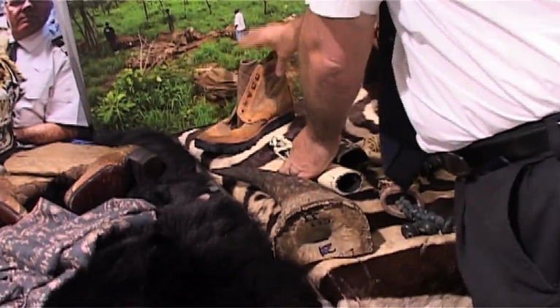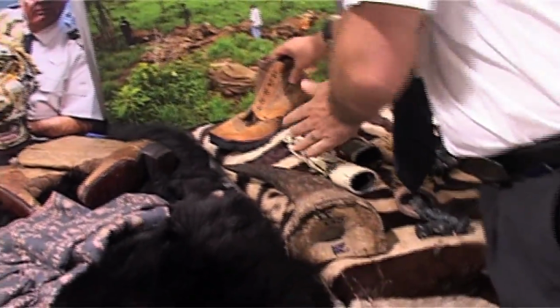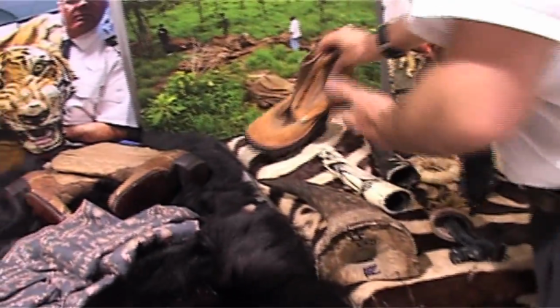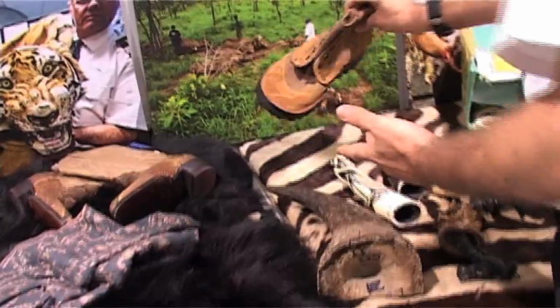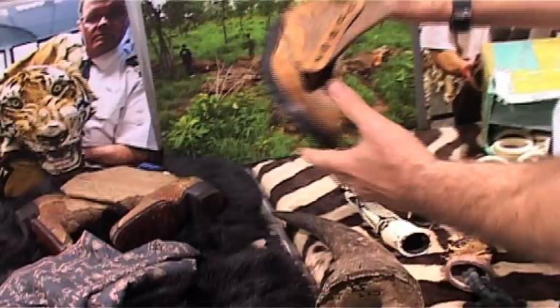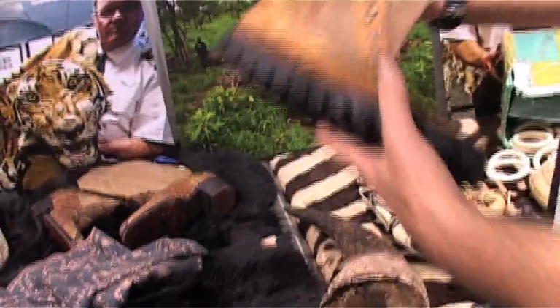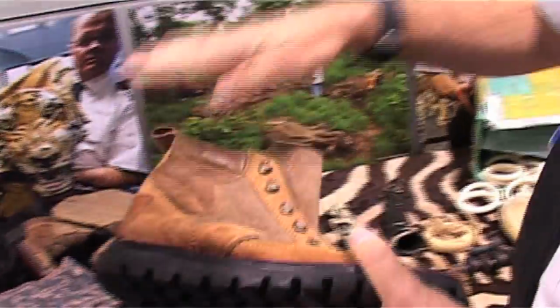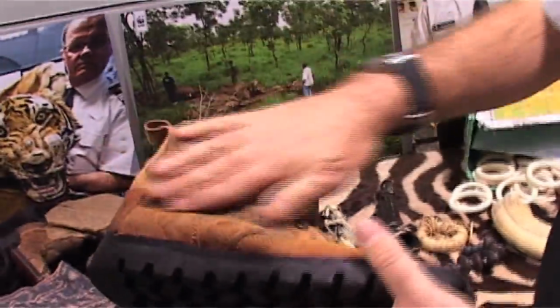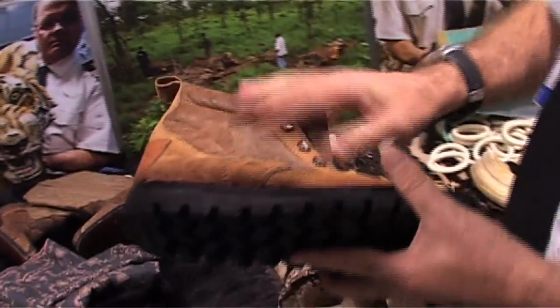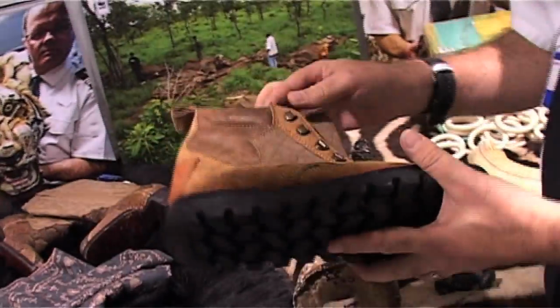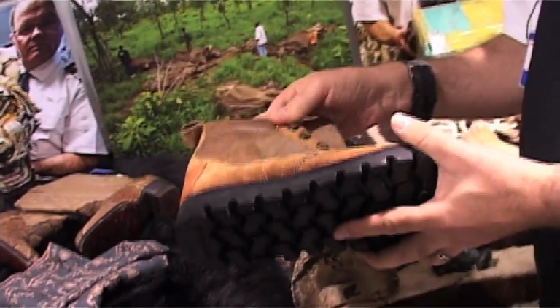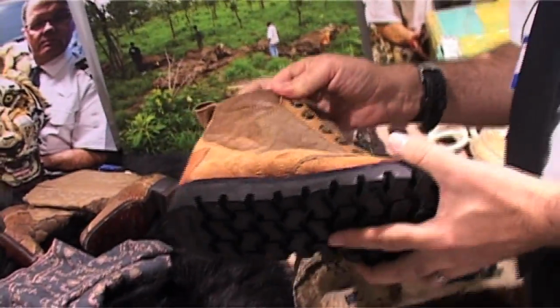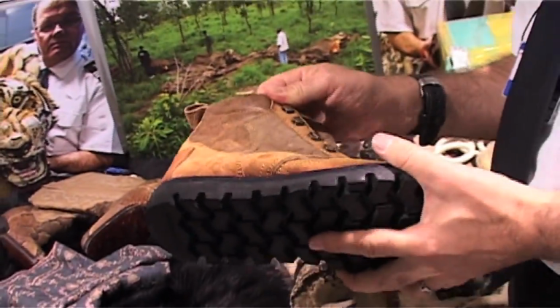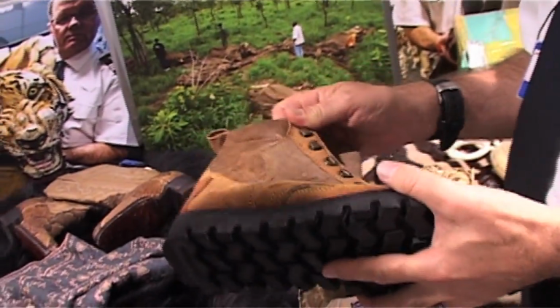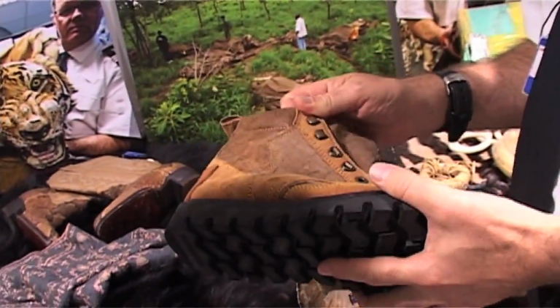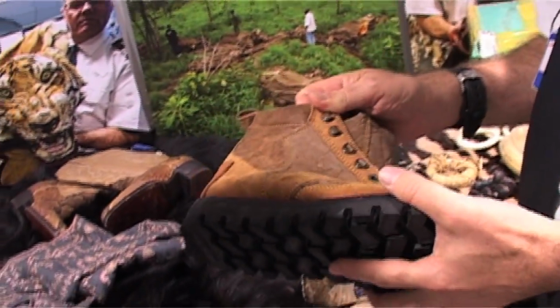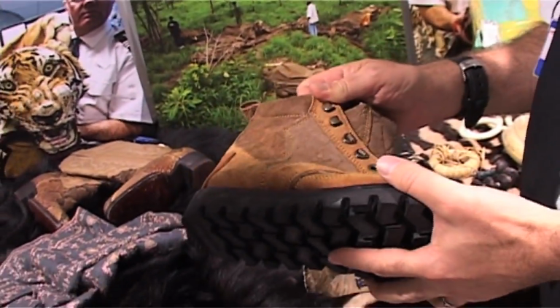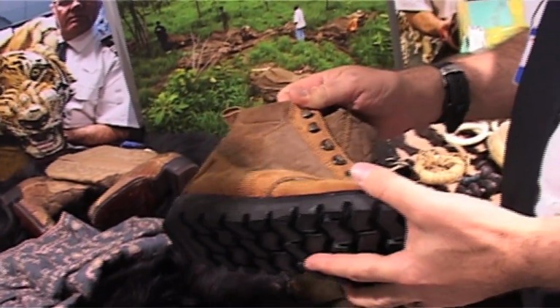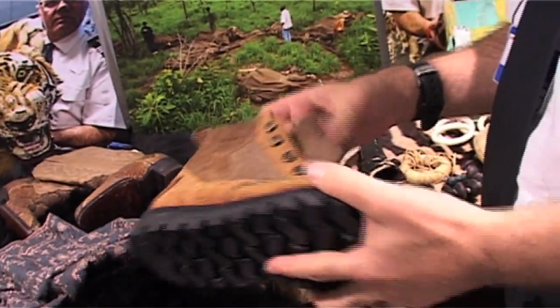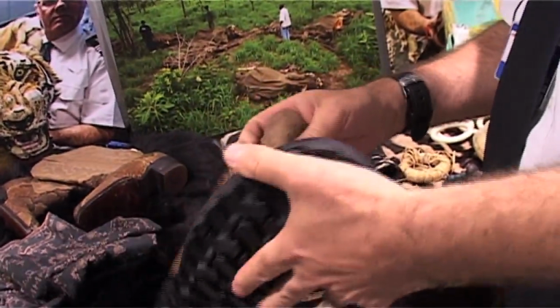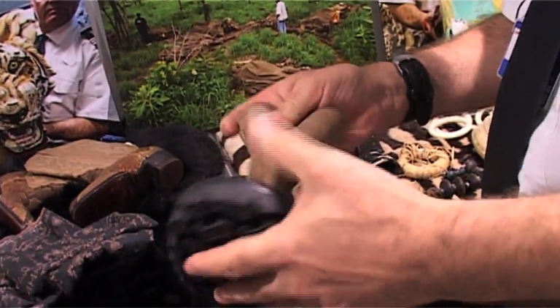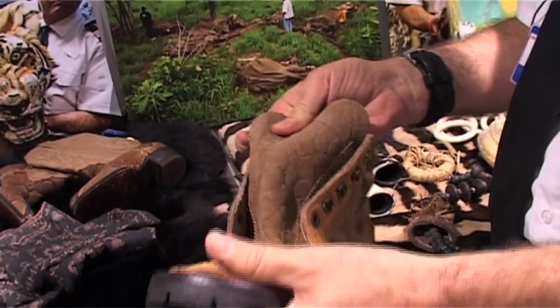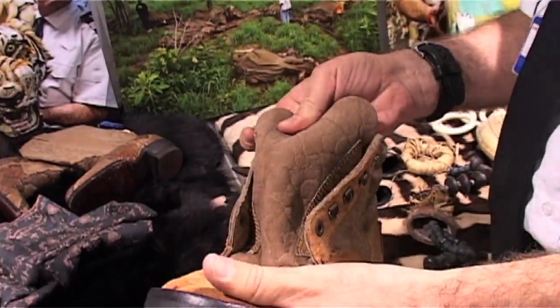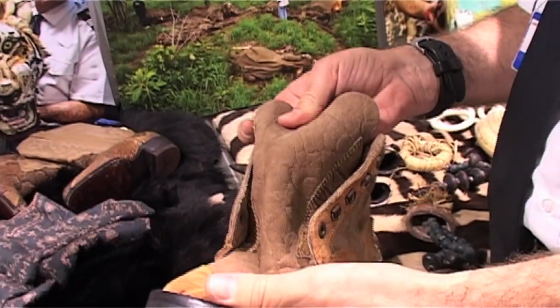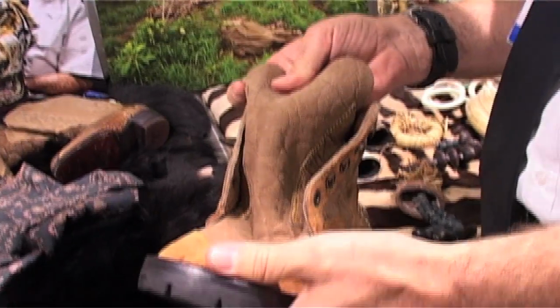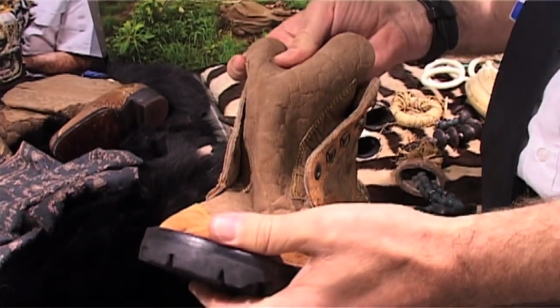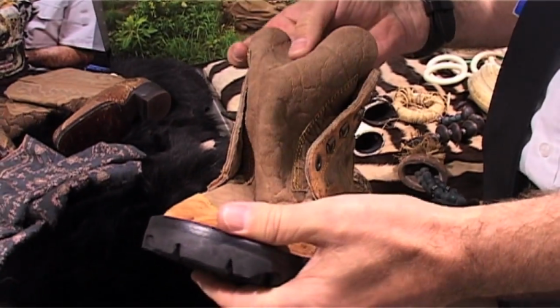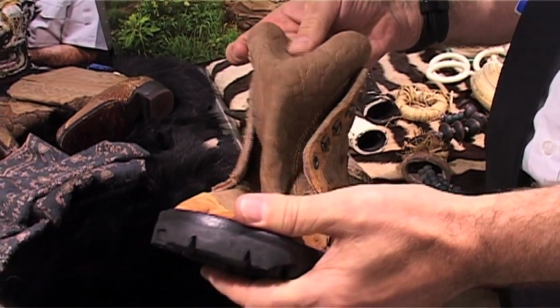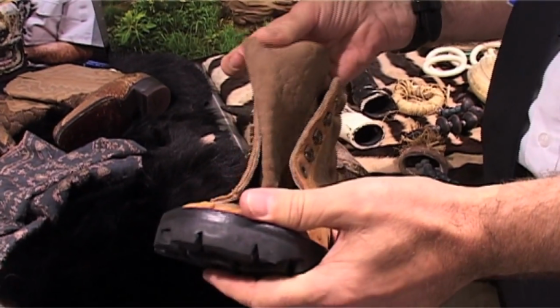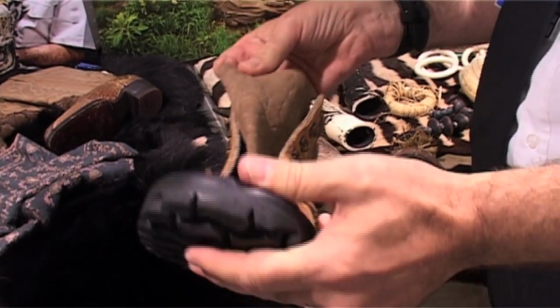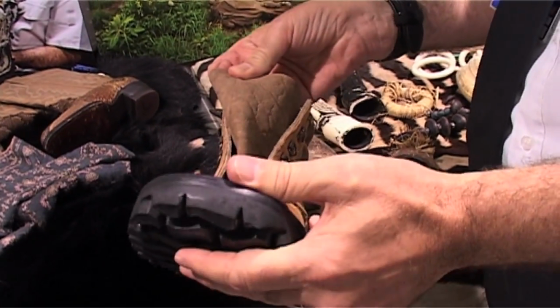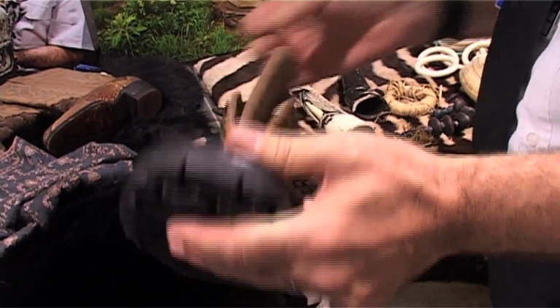It's not just the ivory — these boots are made from elephant hide. Every part of the elephant is protected.